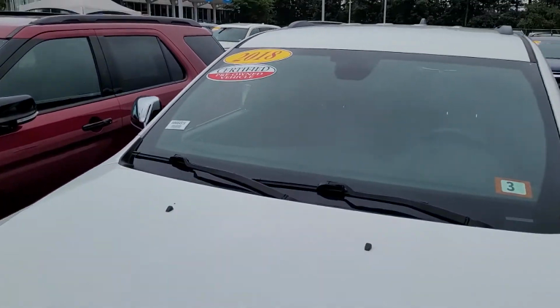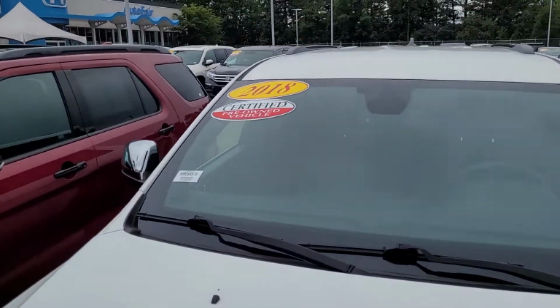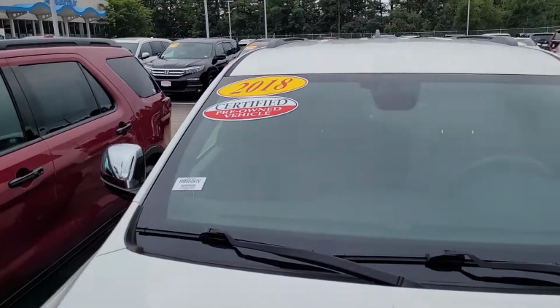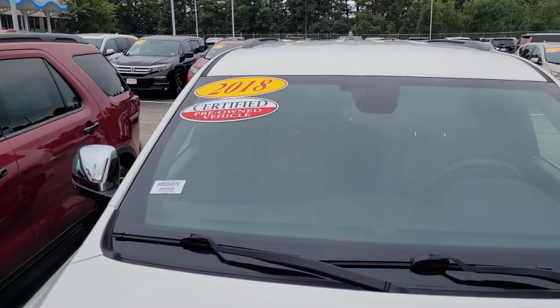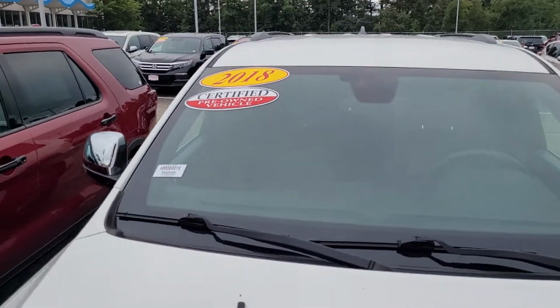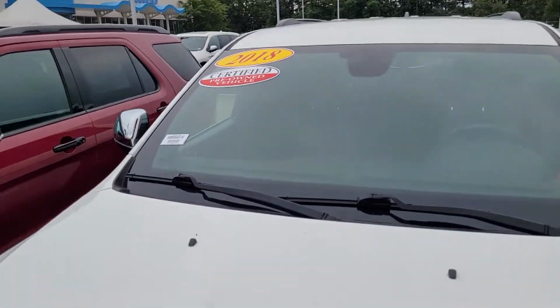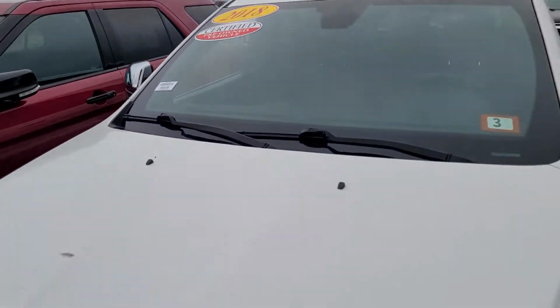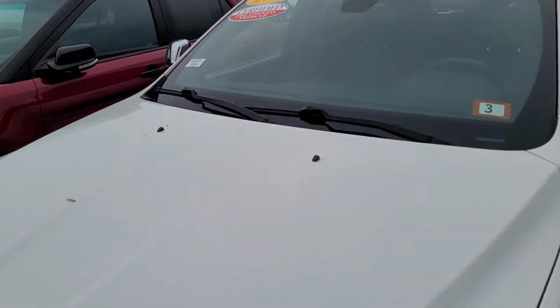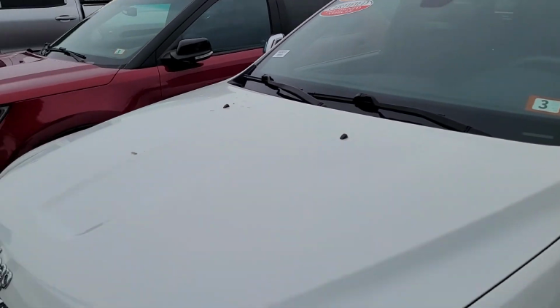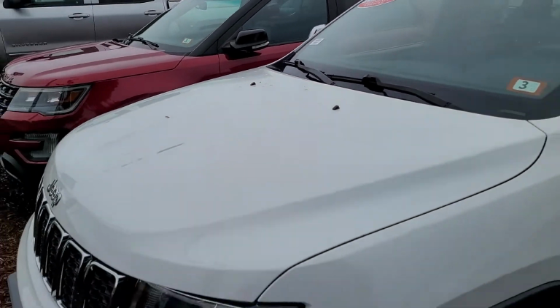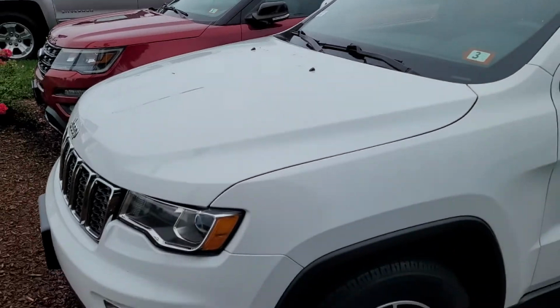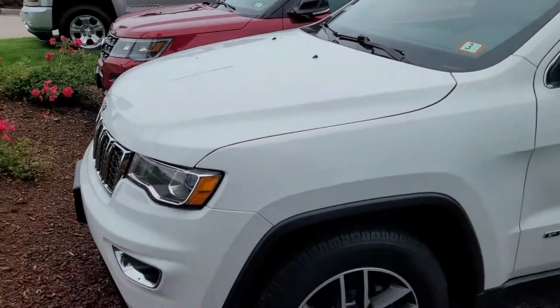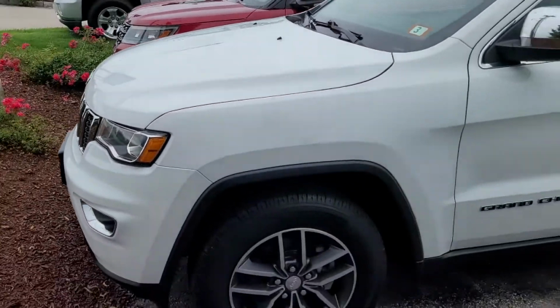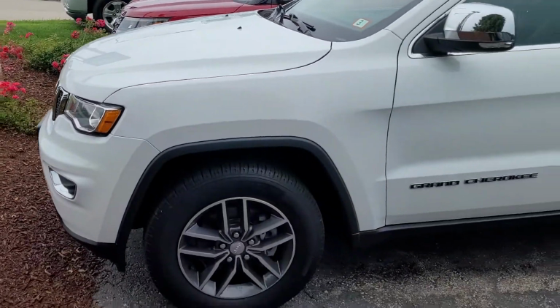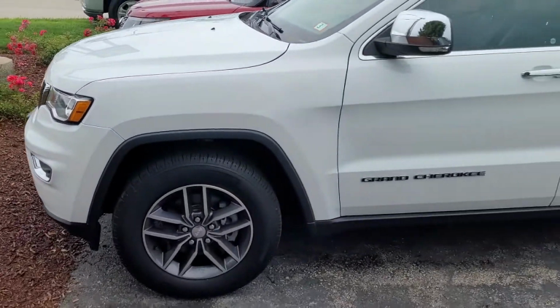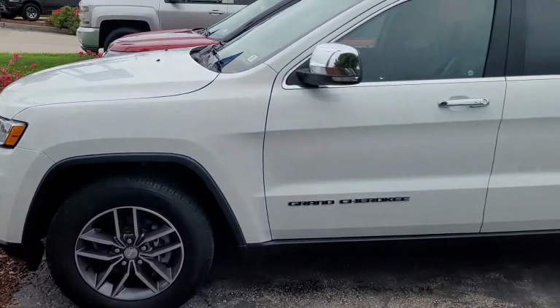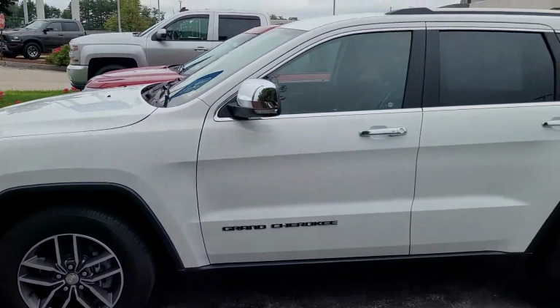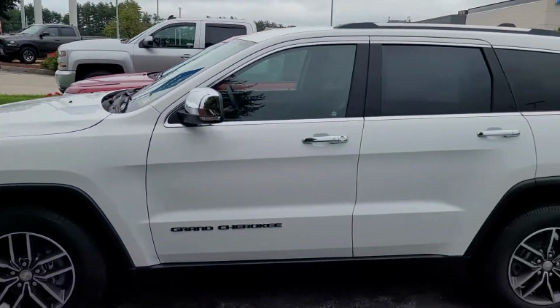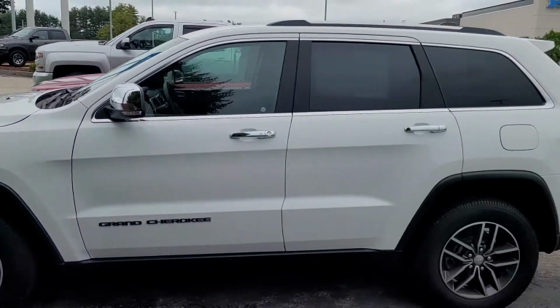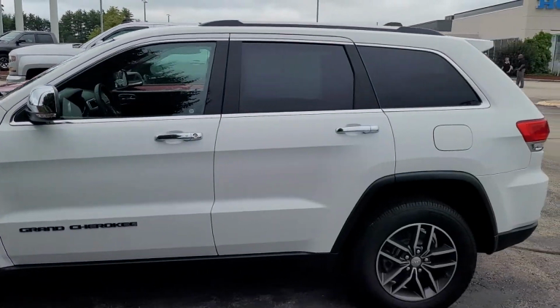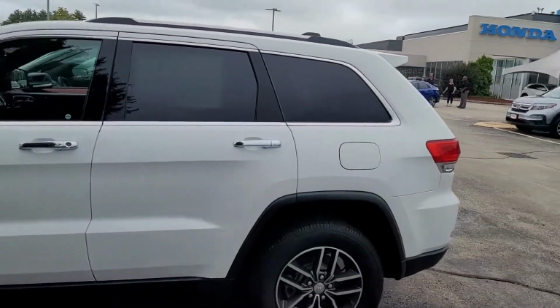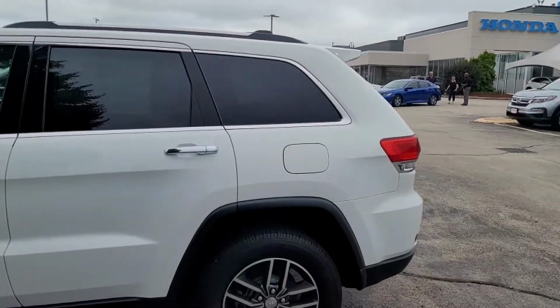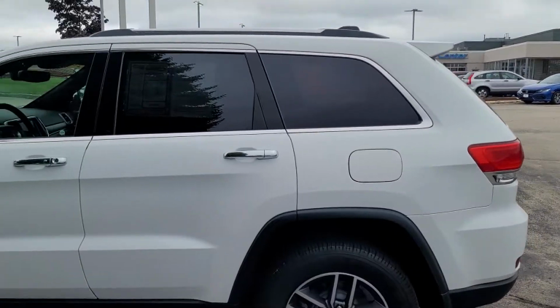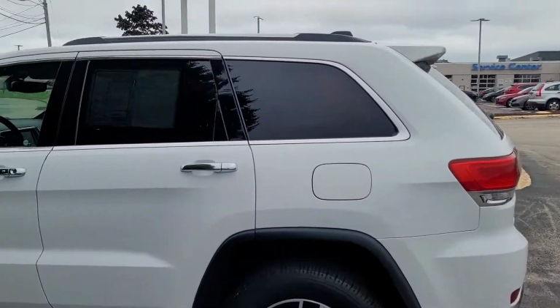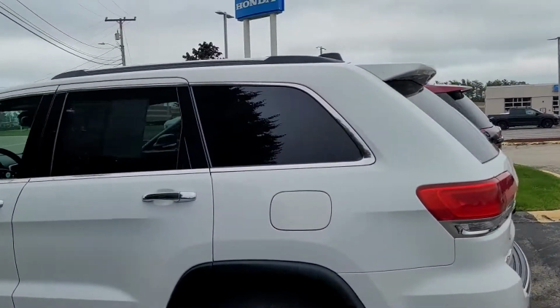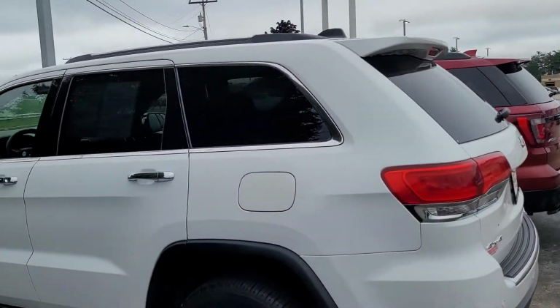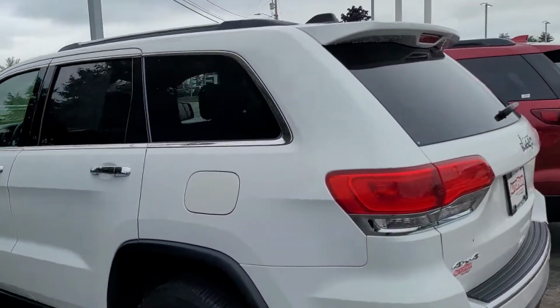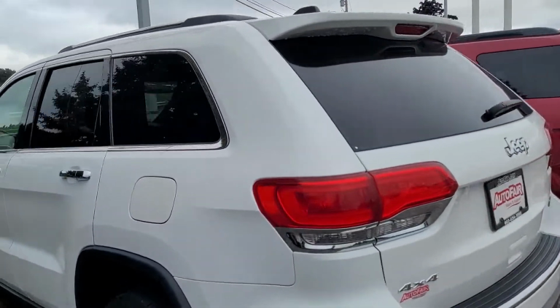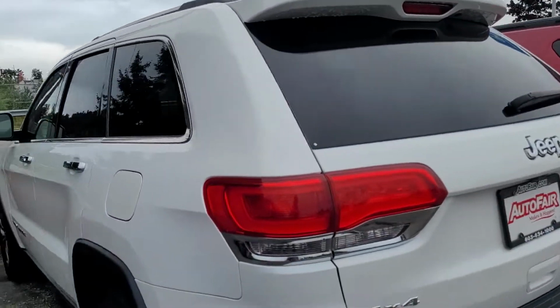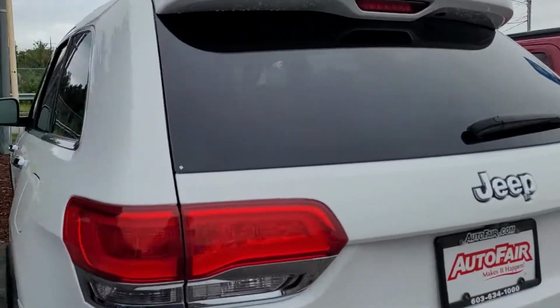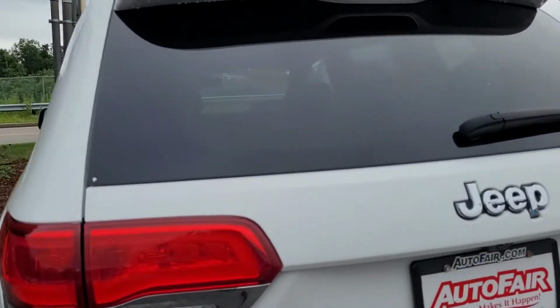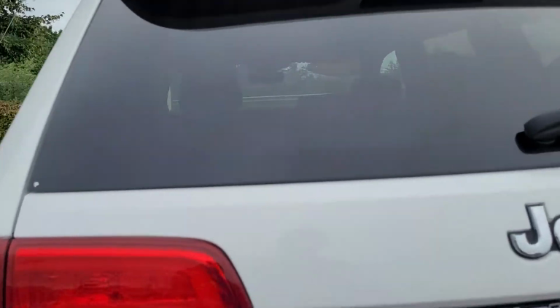This is a certified pre-owned vehicle through AutoFair, which means that your powertrain is going to be under warranty for three years from the point of purchase or up to 125,000 miles. Speaking of miles, I believe this one only has about 10,000 on it, so very nice.